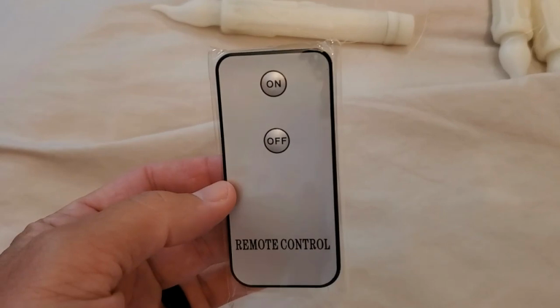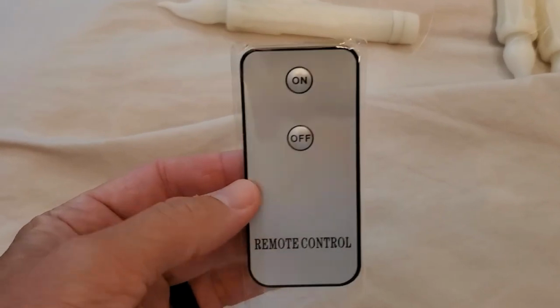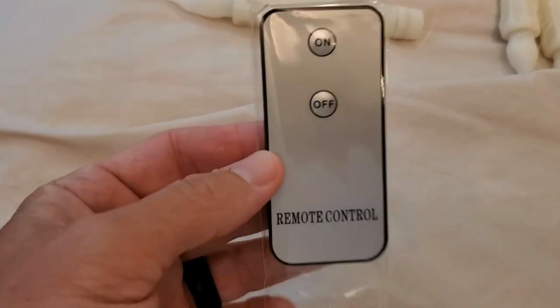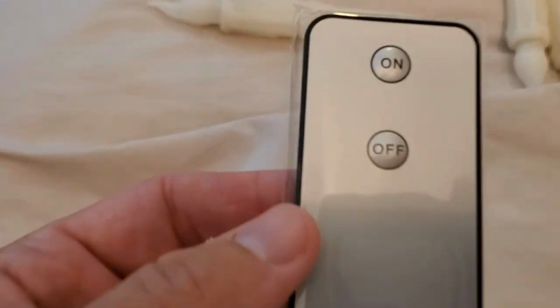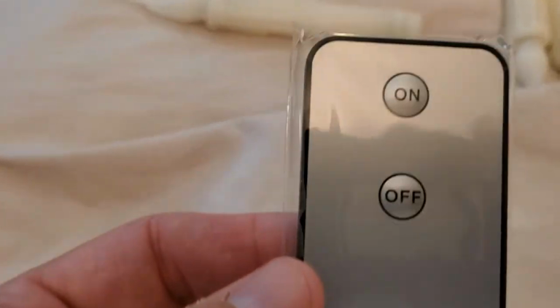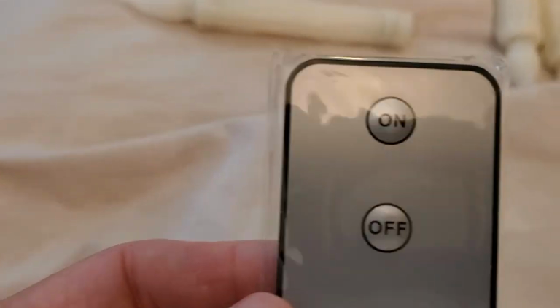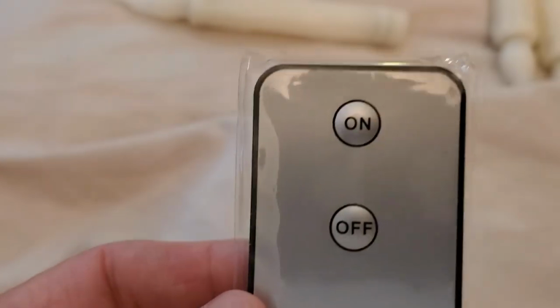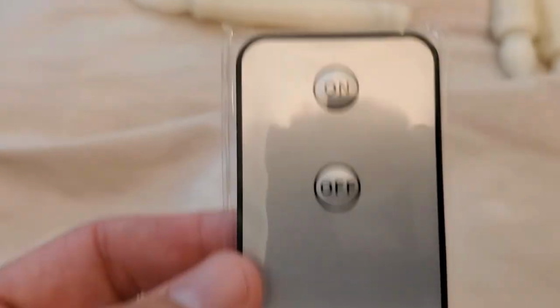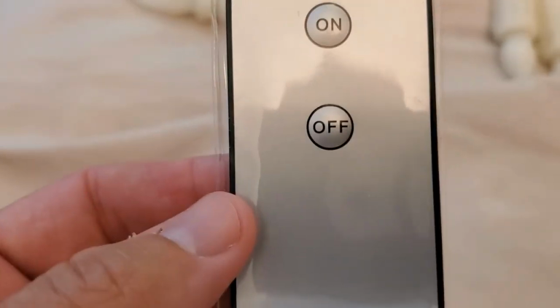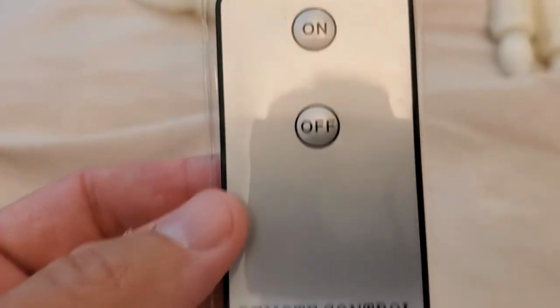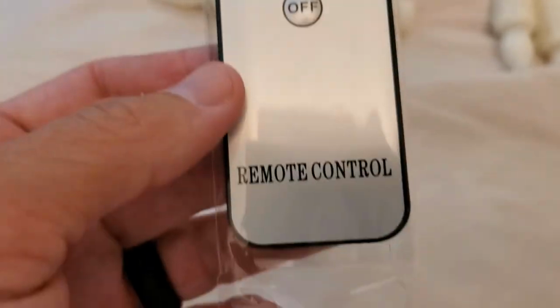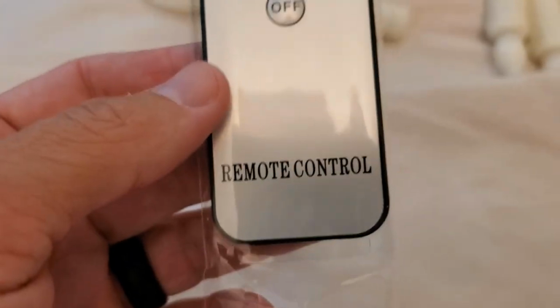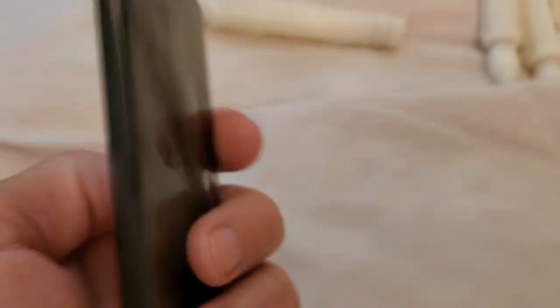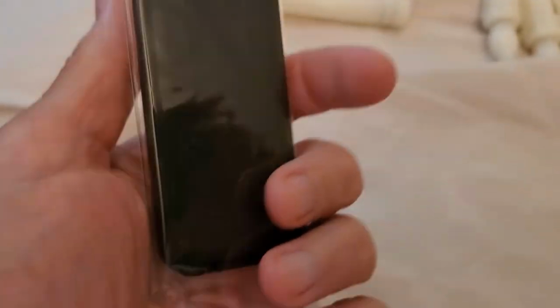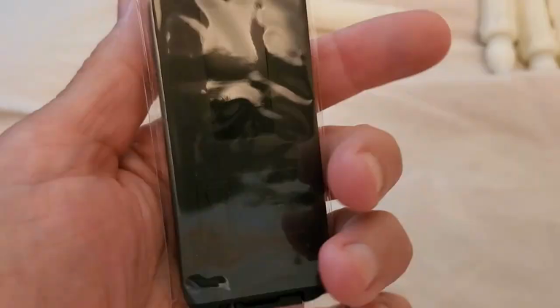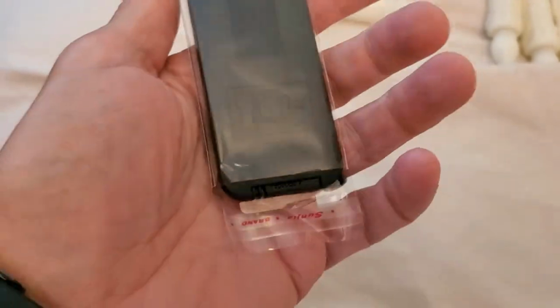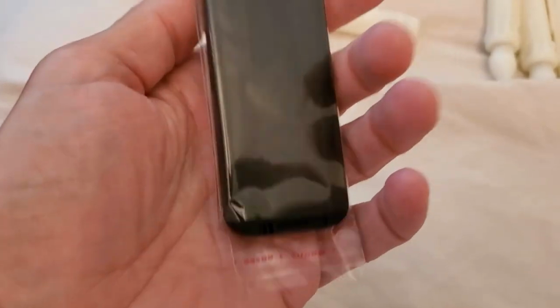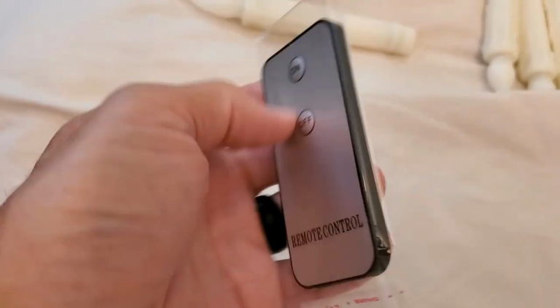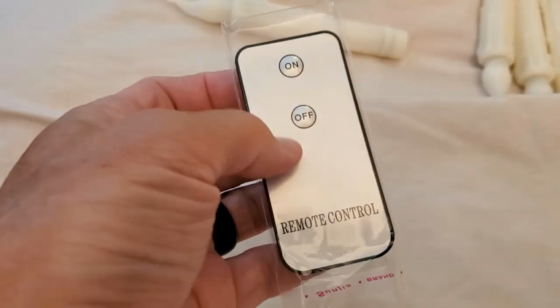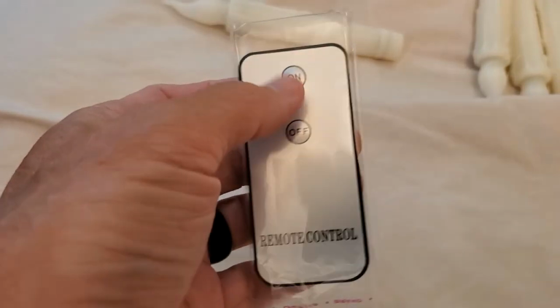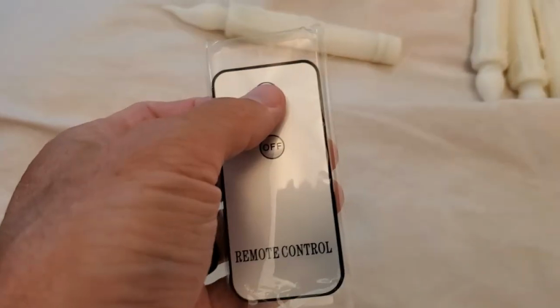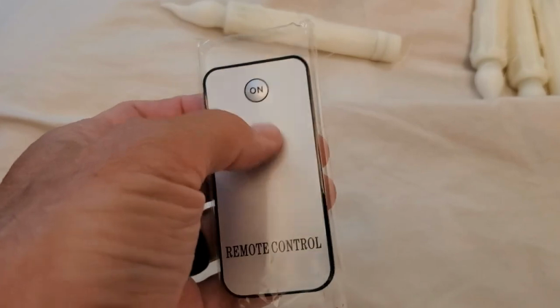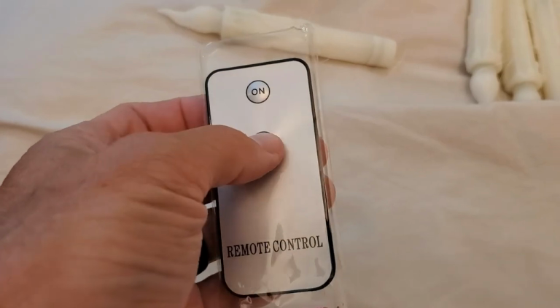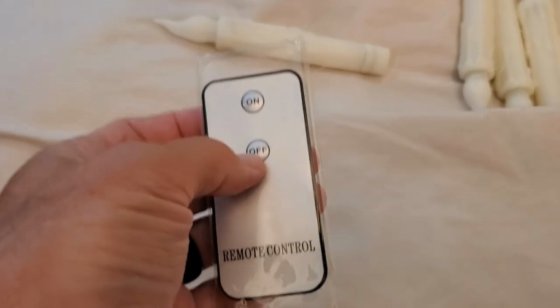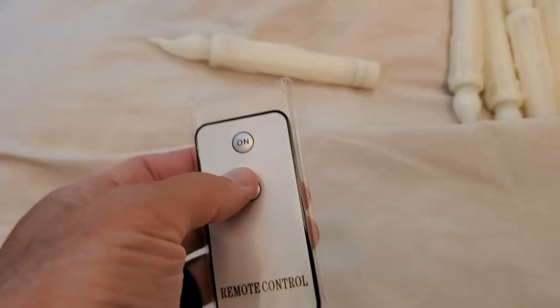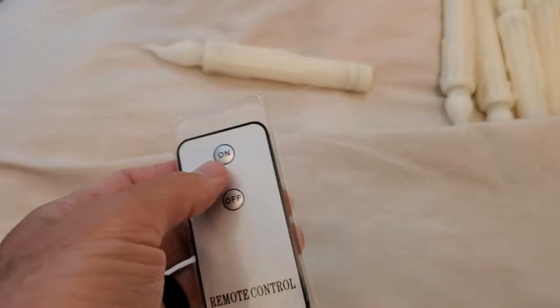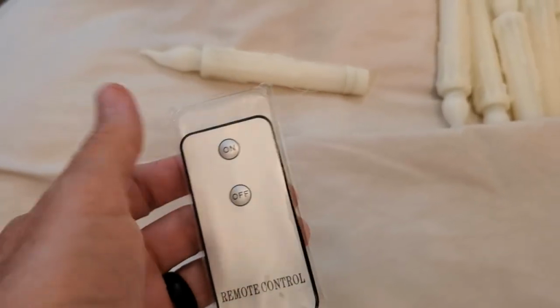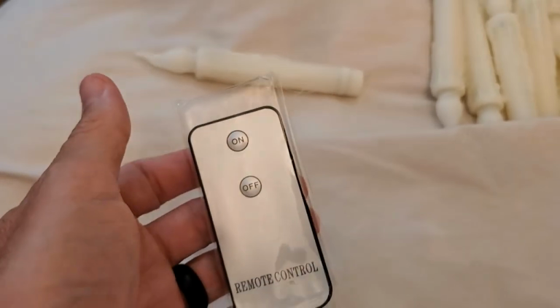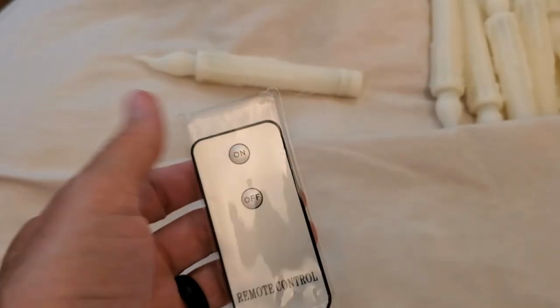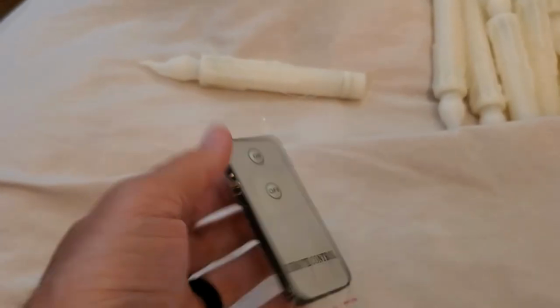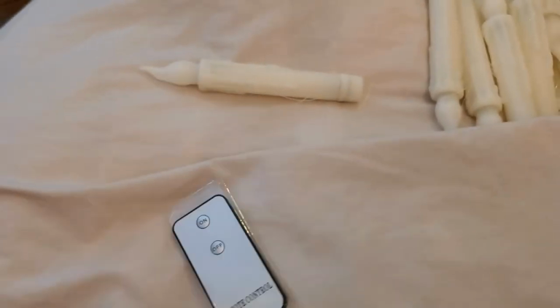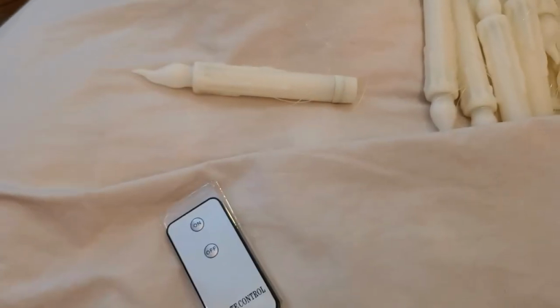This is the remote control — it's a simple on/off button. You'll just literally hit that on/off button. We'll demonstrate it once it gets a little darker.